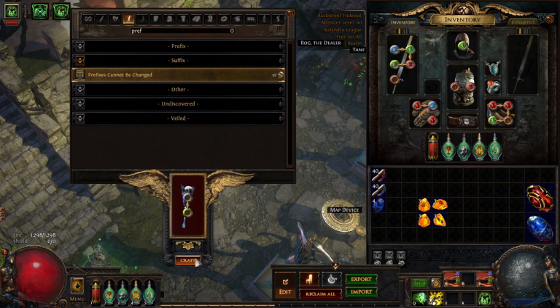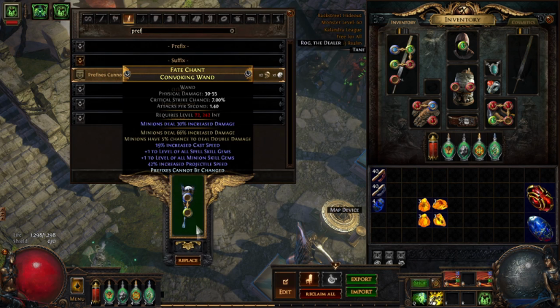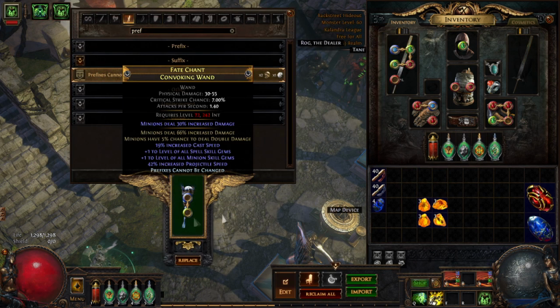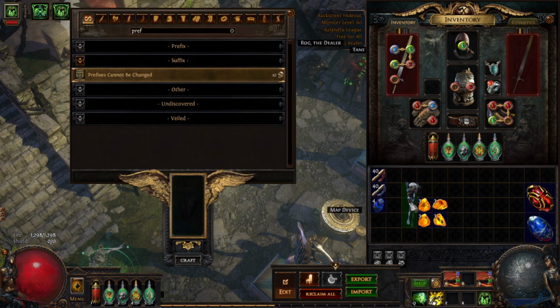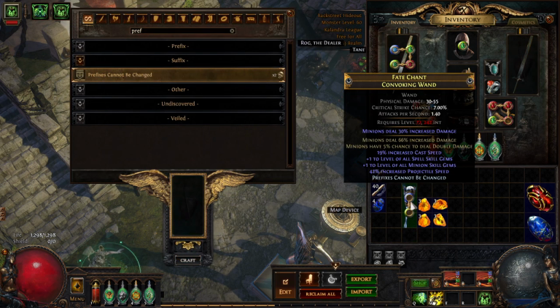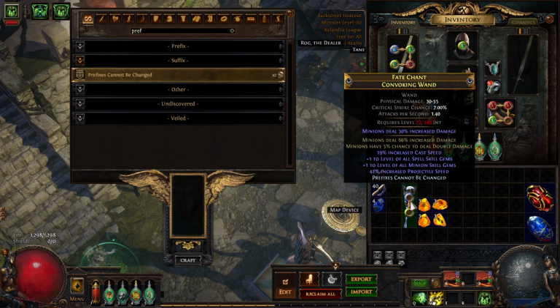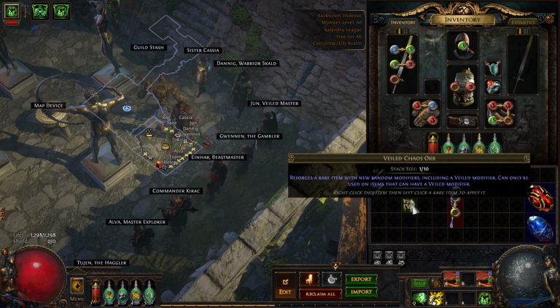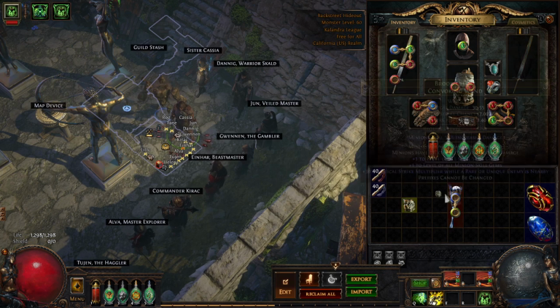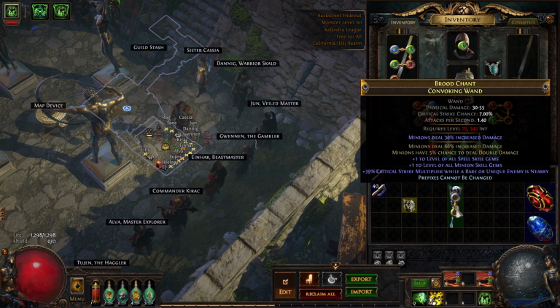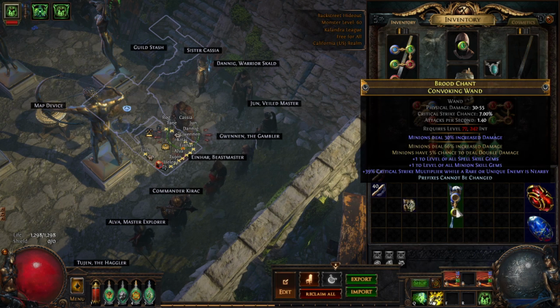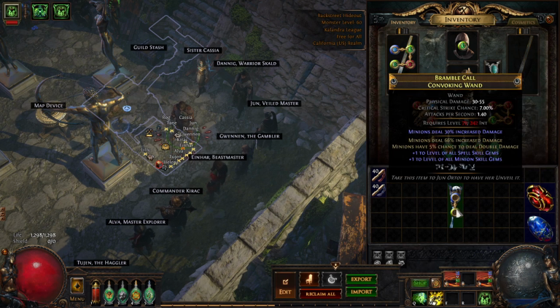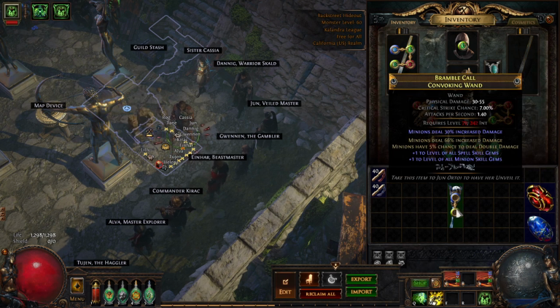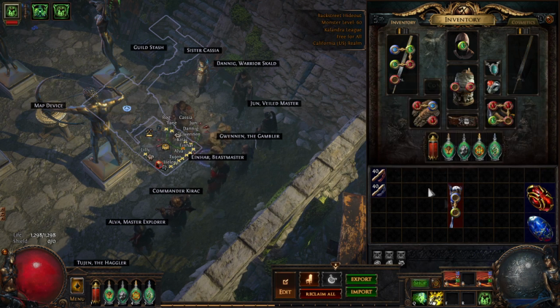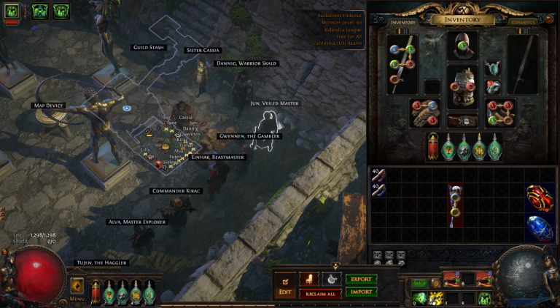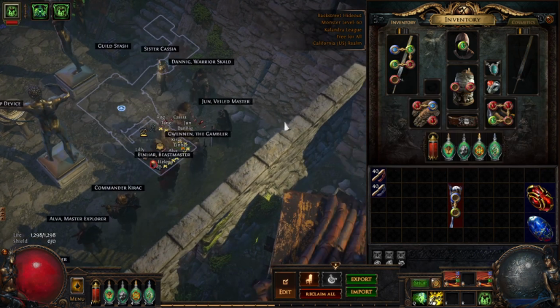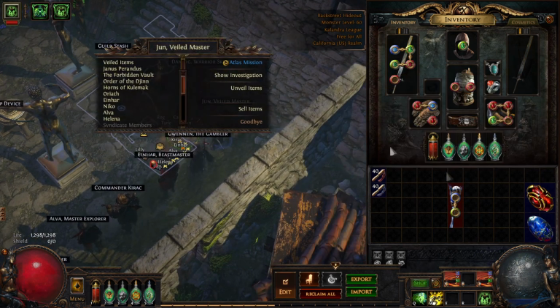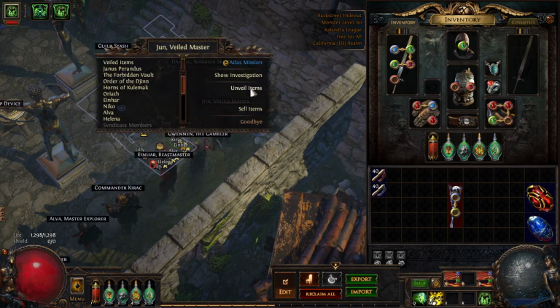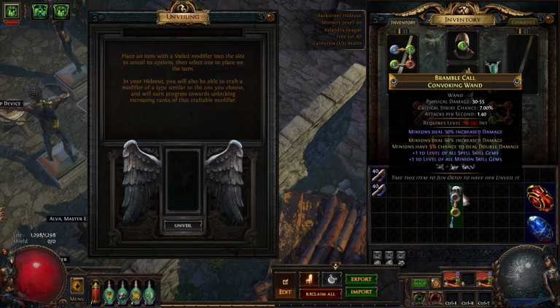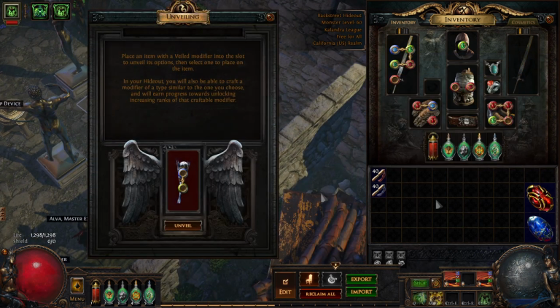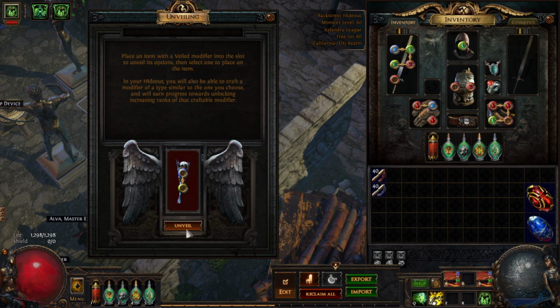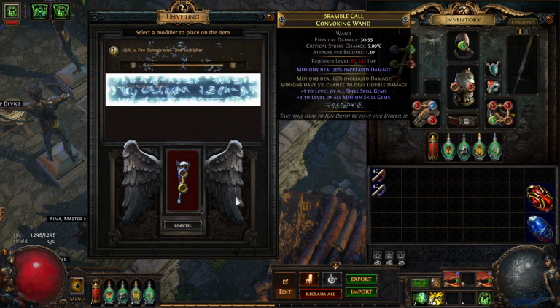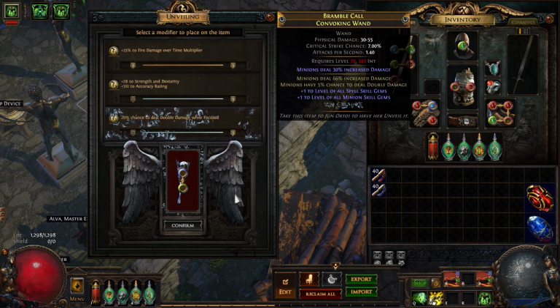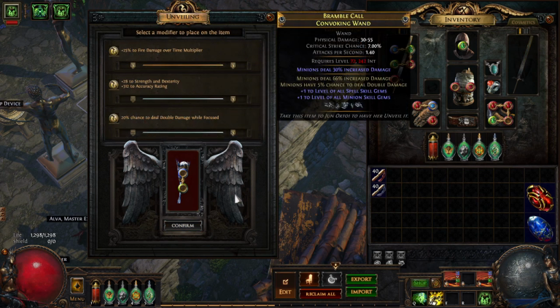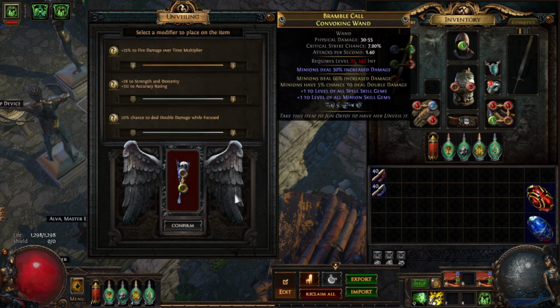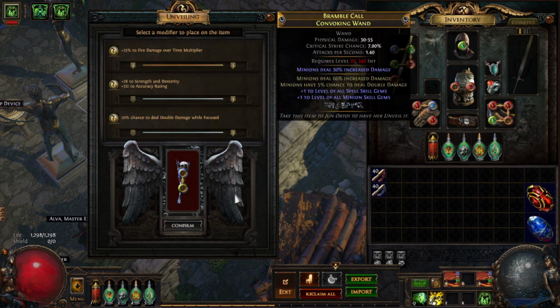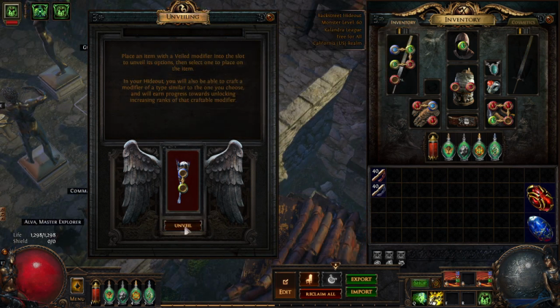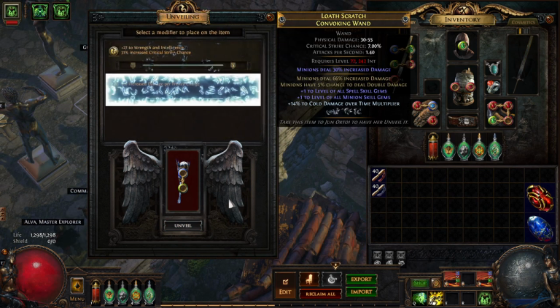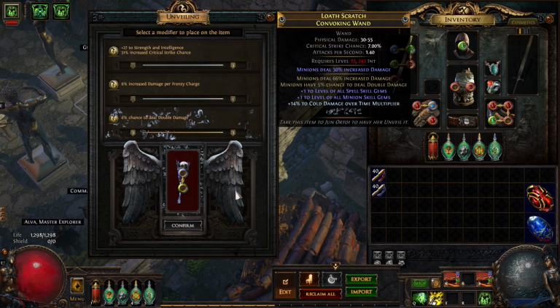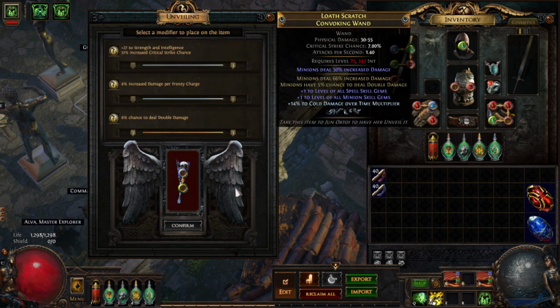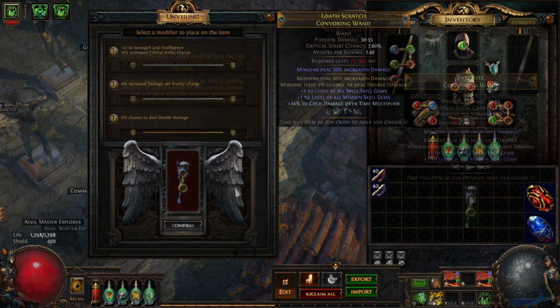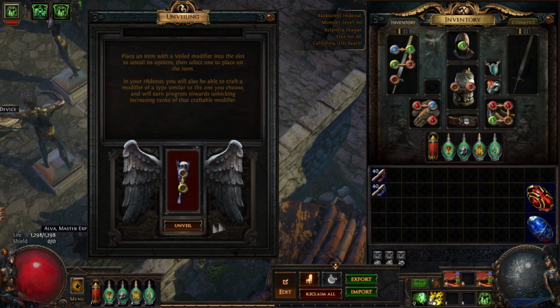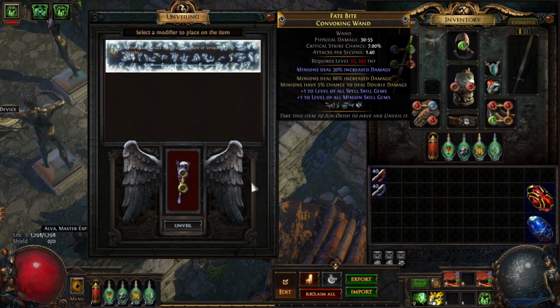Now we craft prefixes cannot be changed and apply a Veiled Chaos Orb. This stage is rough because we need to unveil either trigger a Socketed Spell when you use the skill, or minions have increased attack and cast speed. Most of the time neither will be available — each attempt costs 2 divine on the bench.